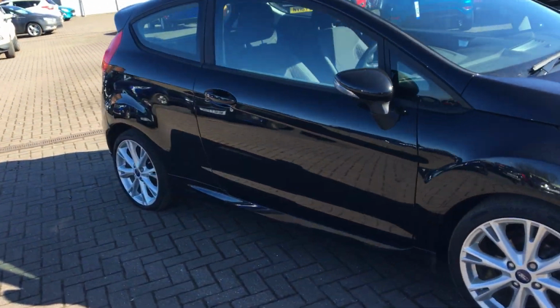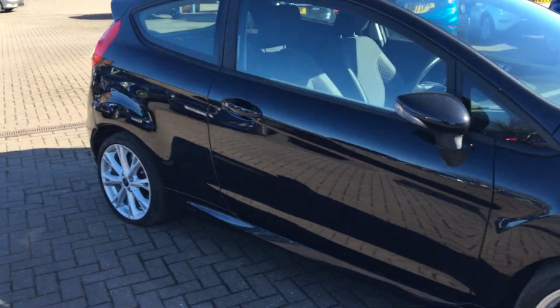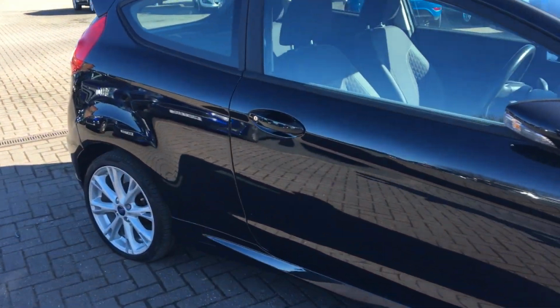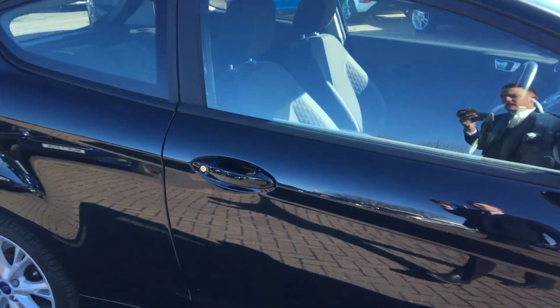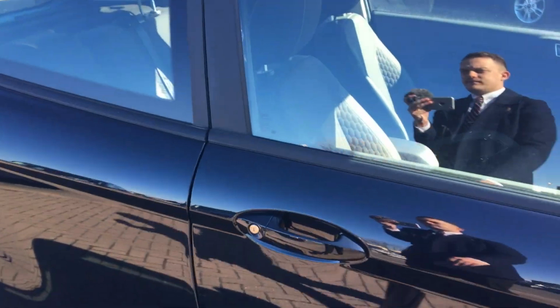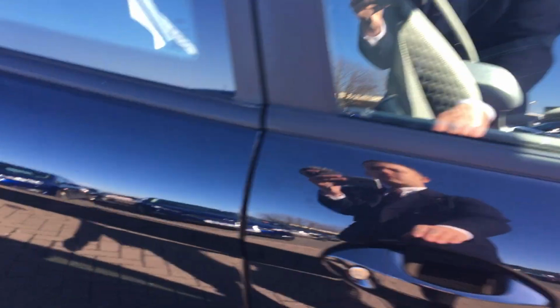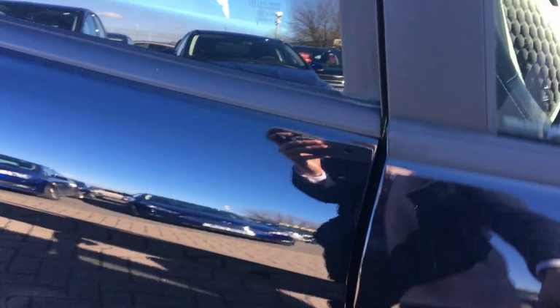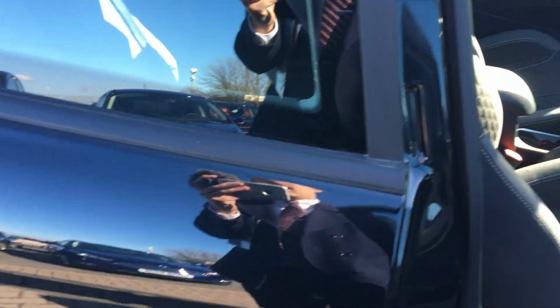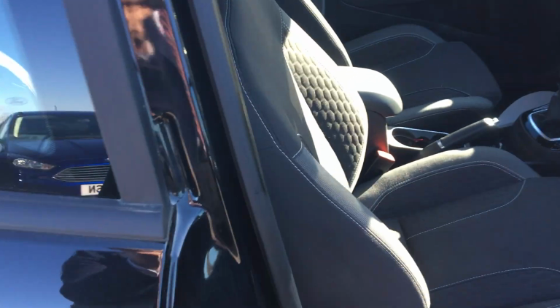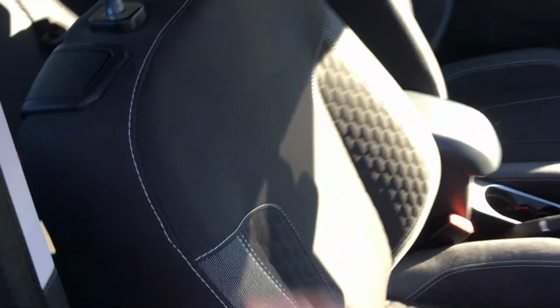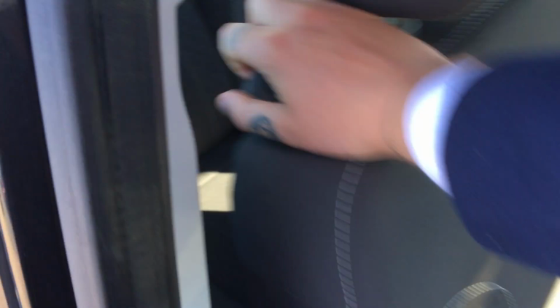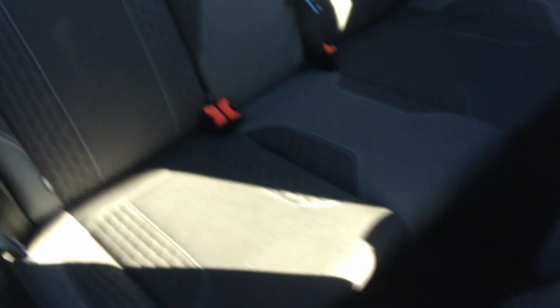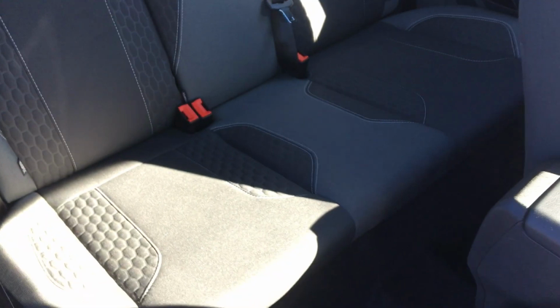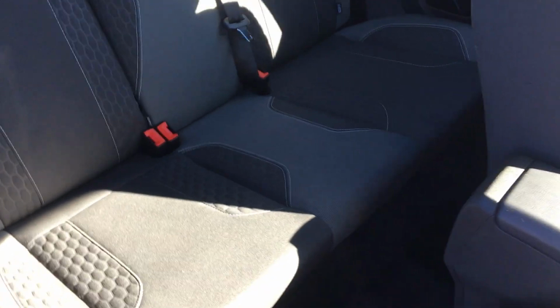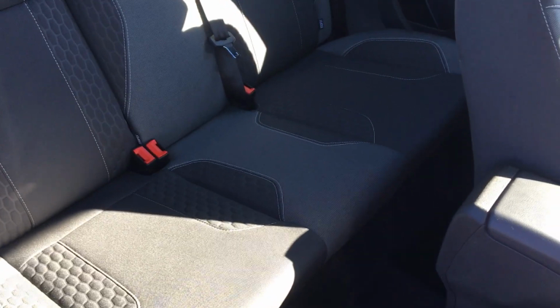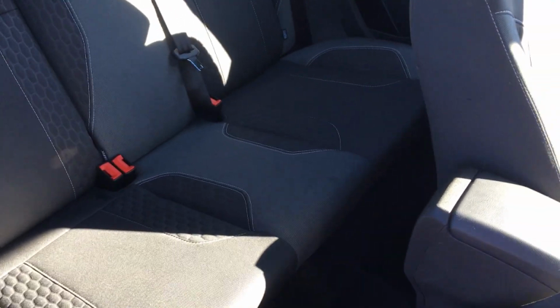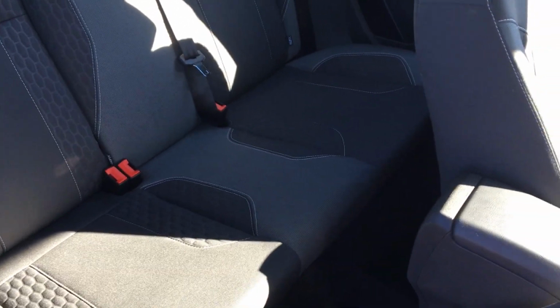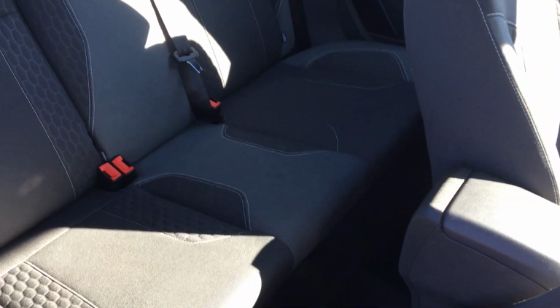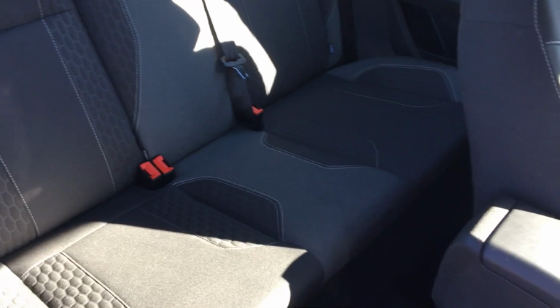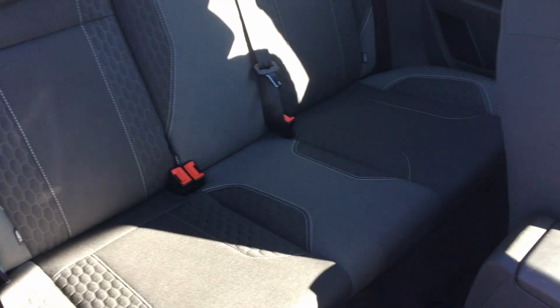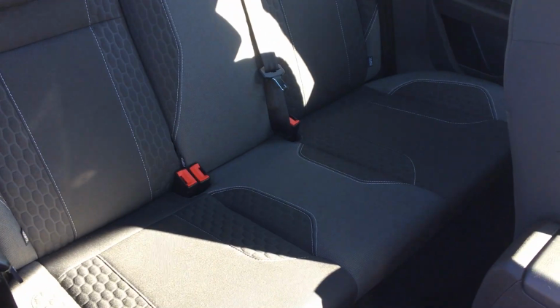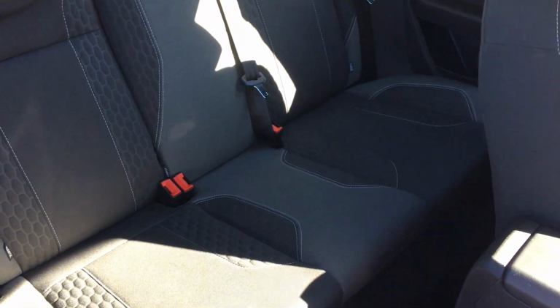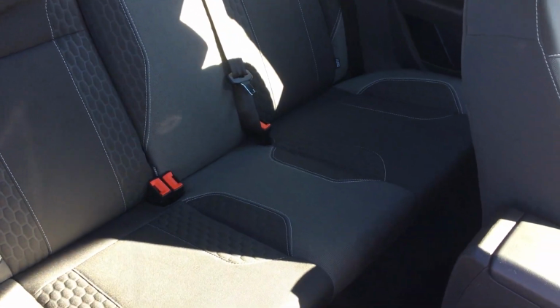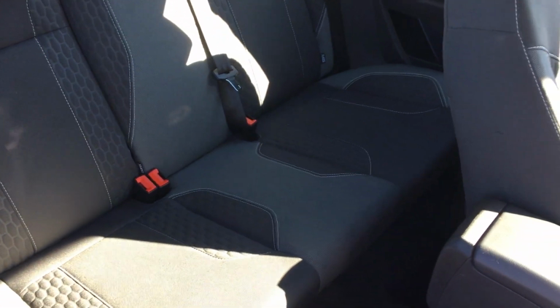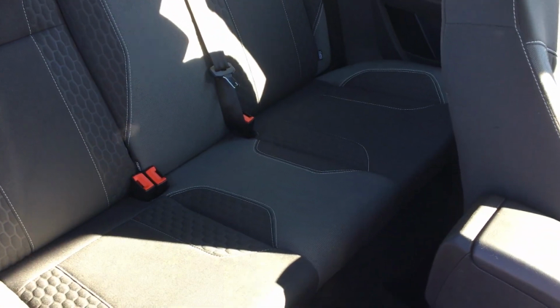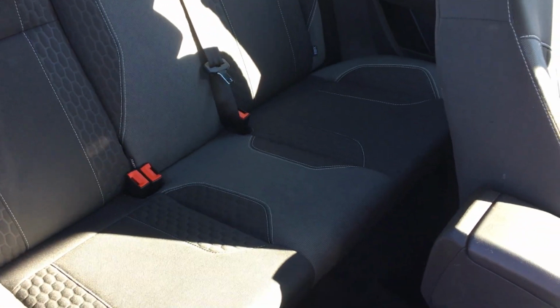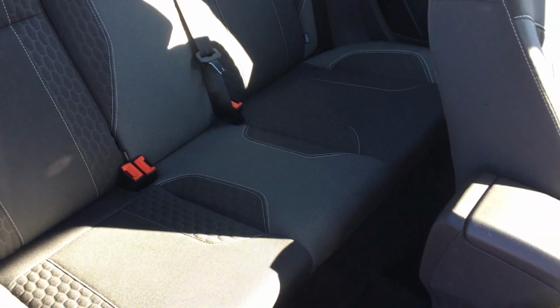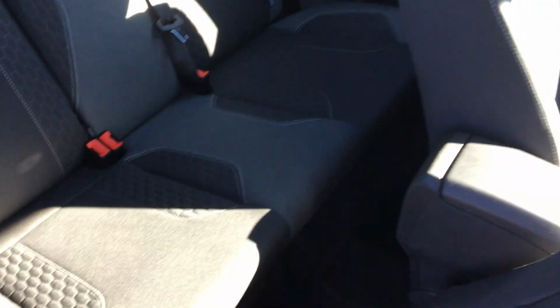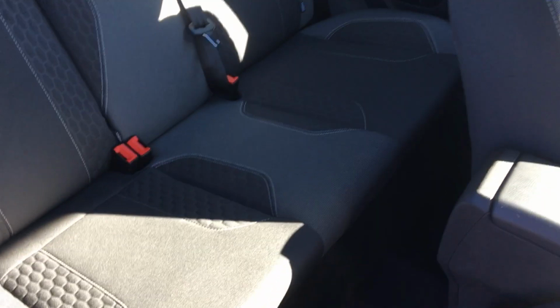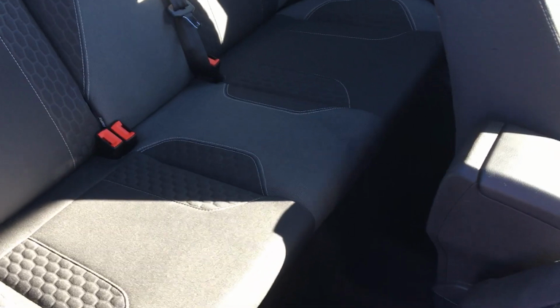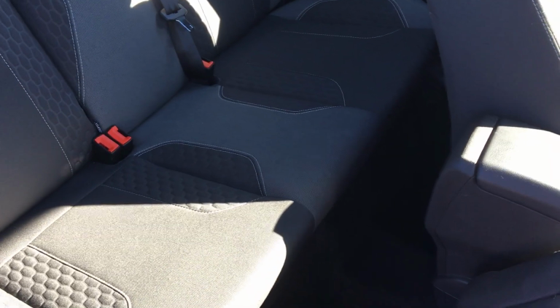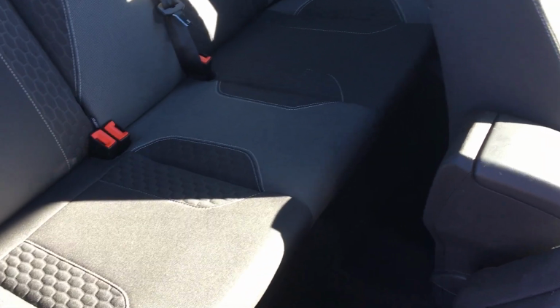Taking a closer look at the interior, starting with the rear, you'll notice we have cloth stitched interior throughout front and back. There are rear isofix points in the back for peace of mind and safety when your kids are in the car. You also get great legroom and great storage back there as well.